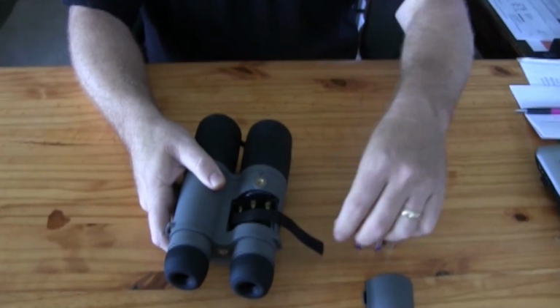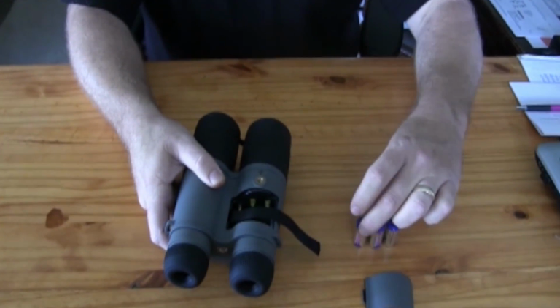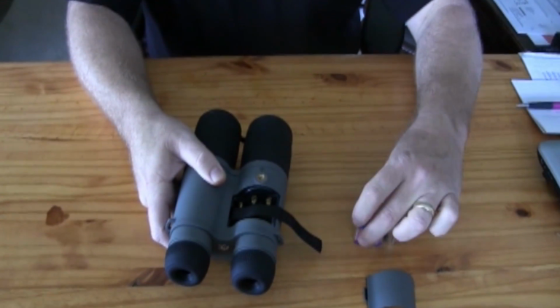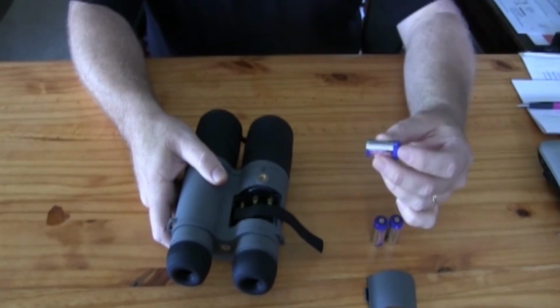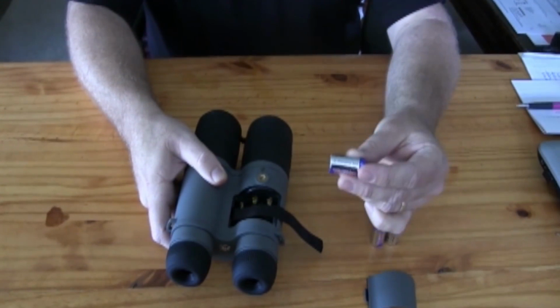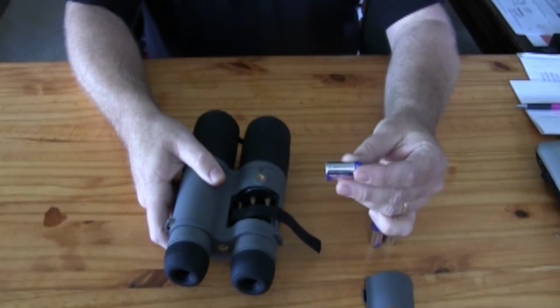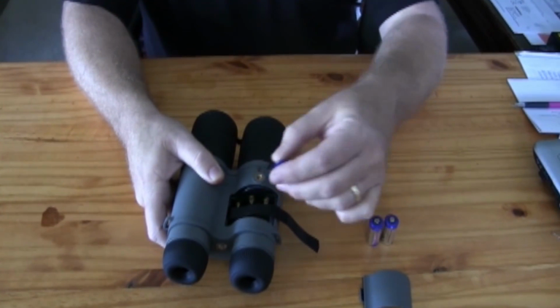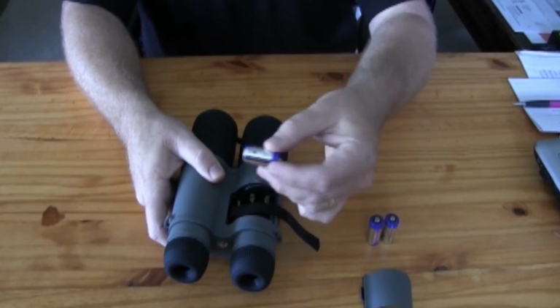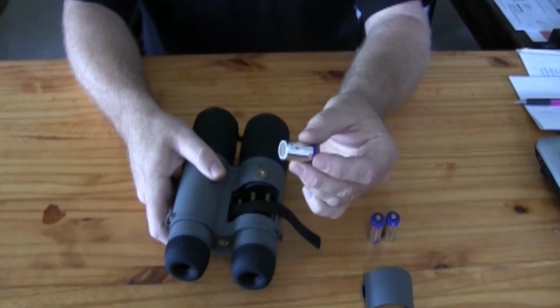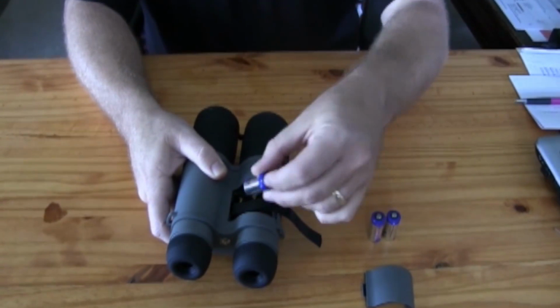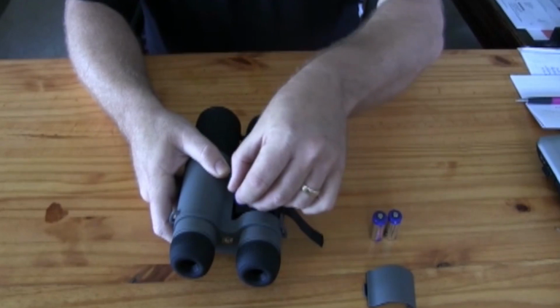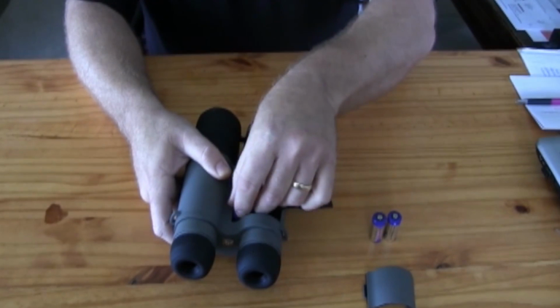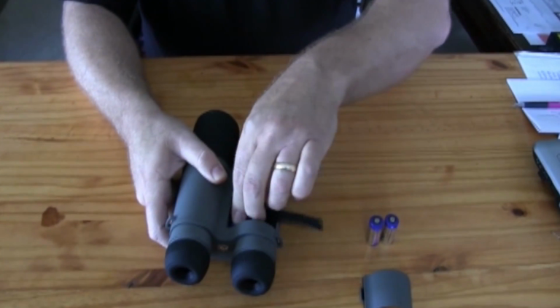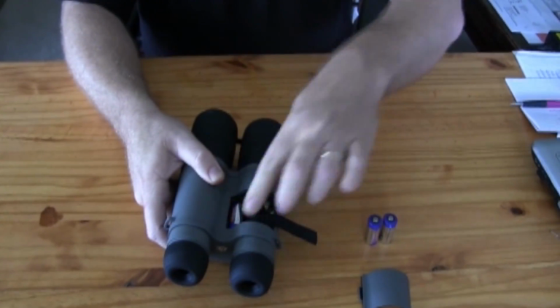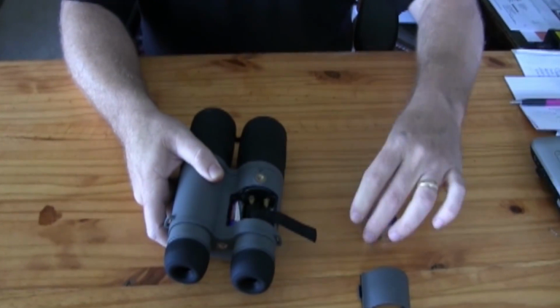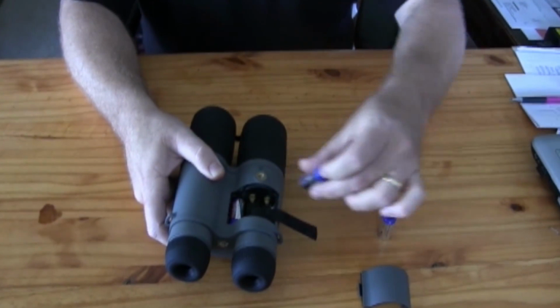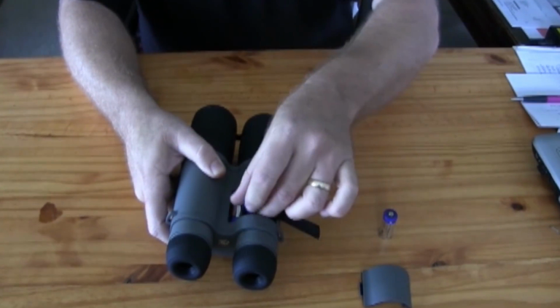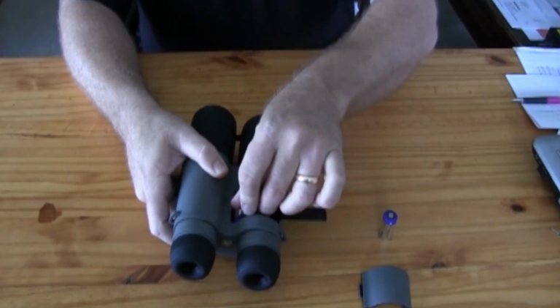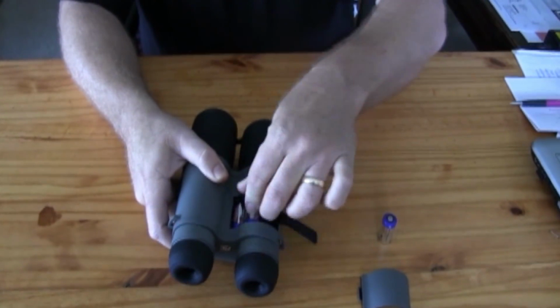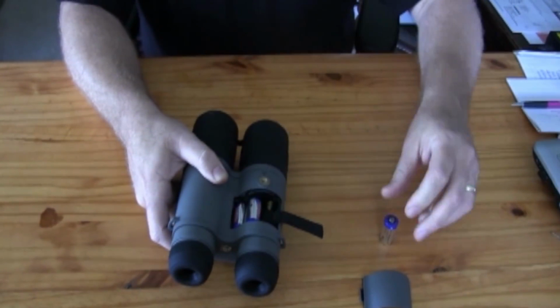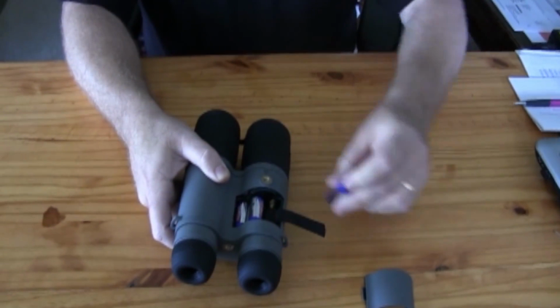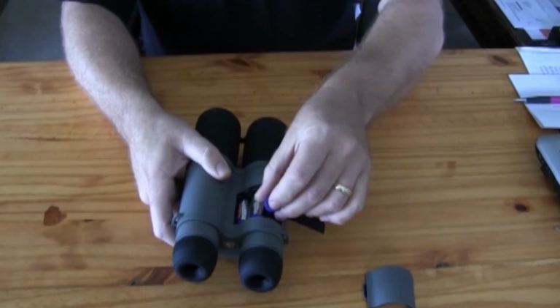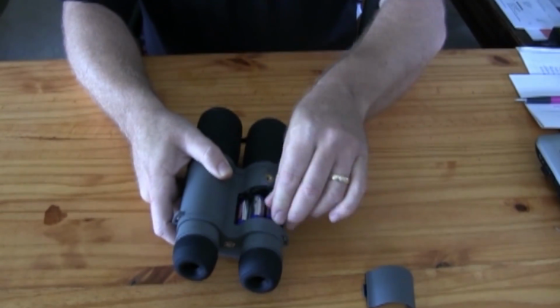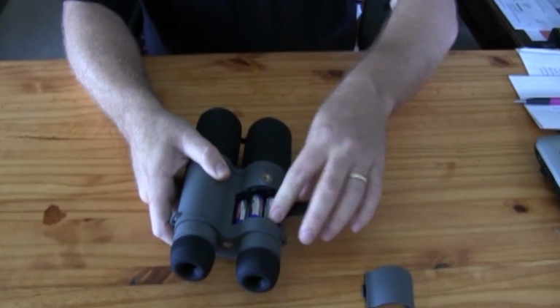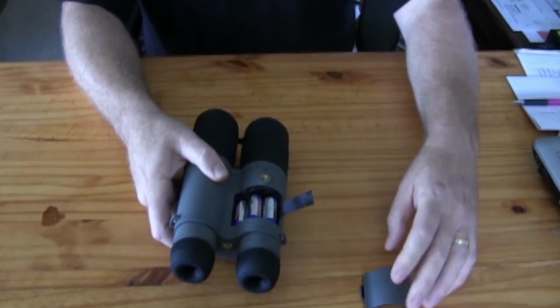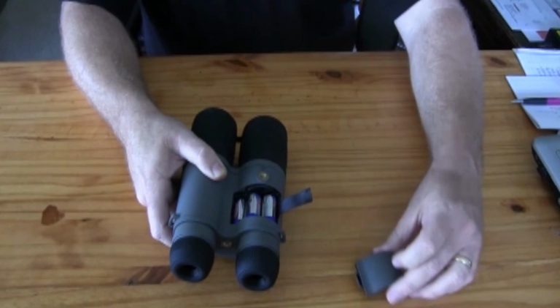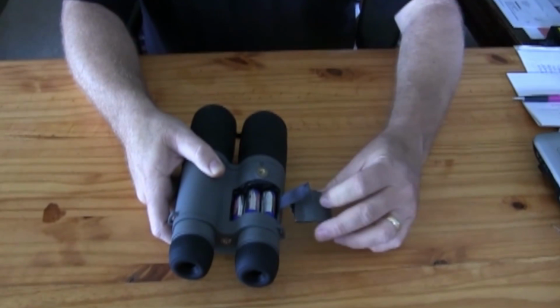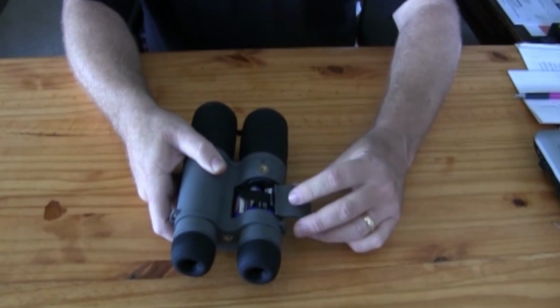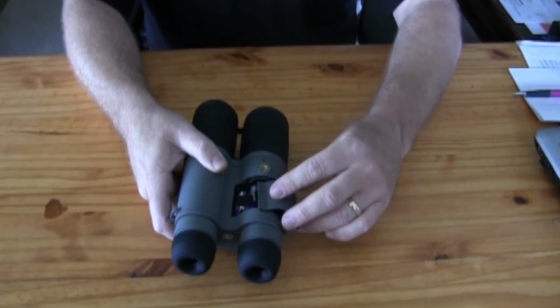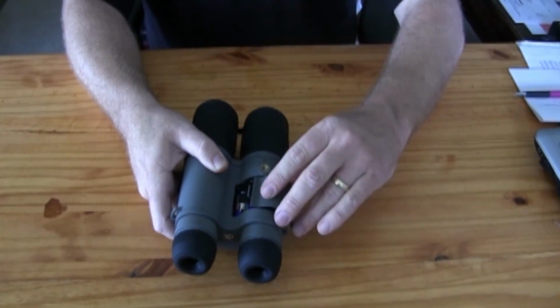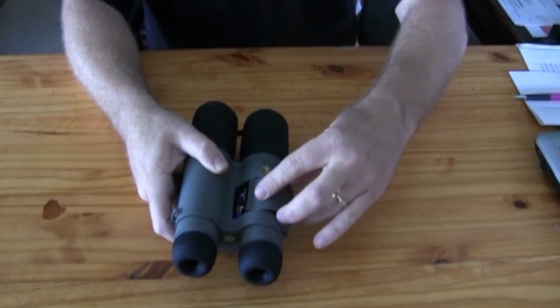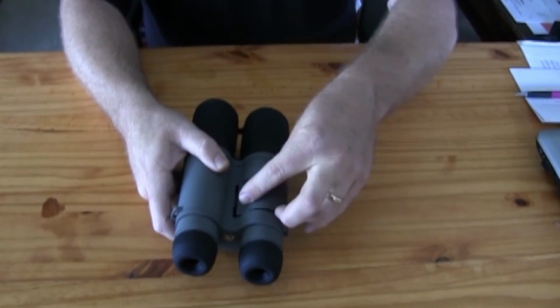Place three CR123 batteries with the flat end towards the spring, and then slide your battery cover back into place.